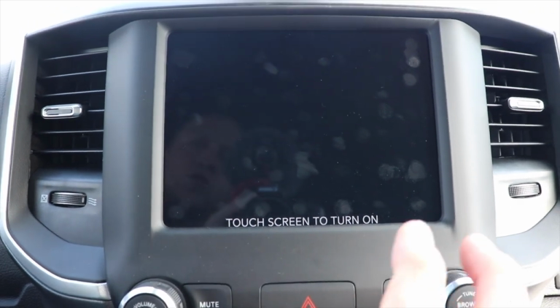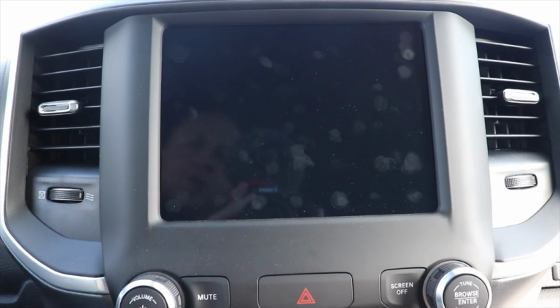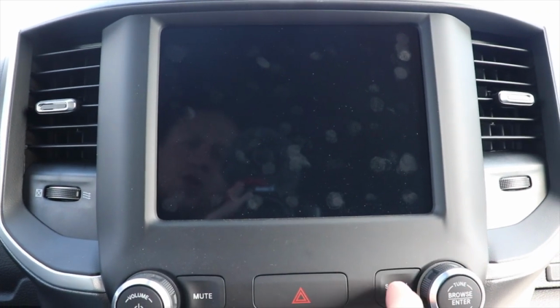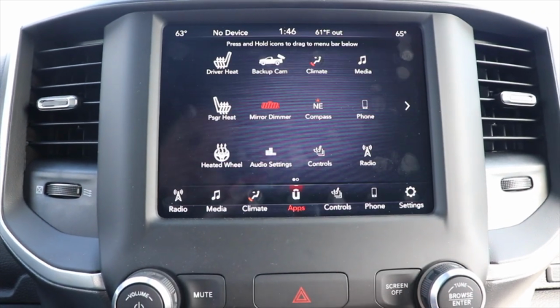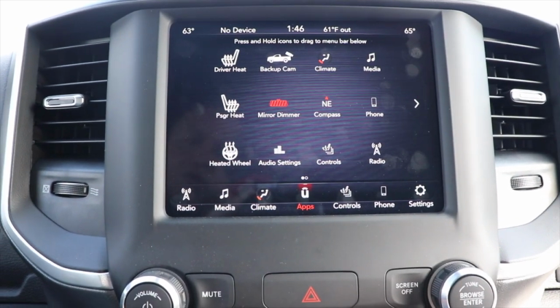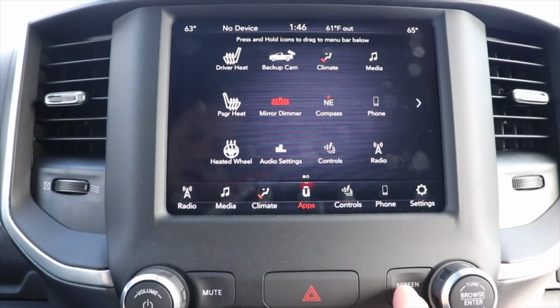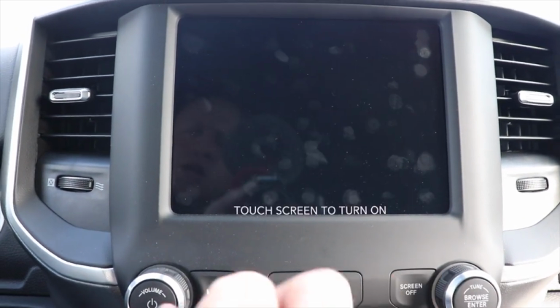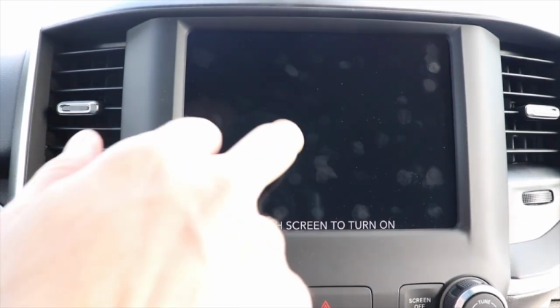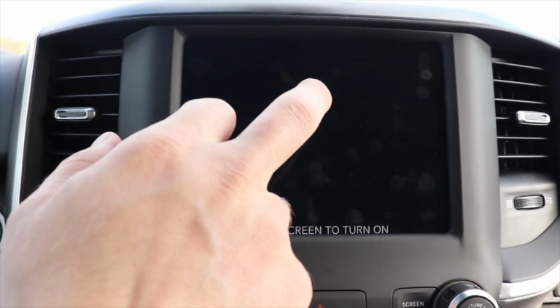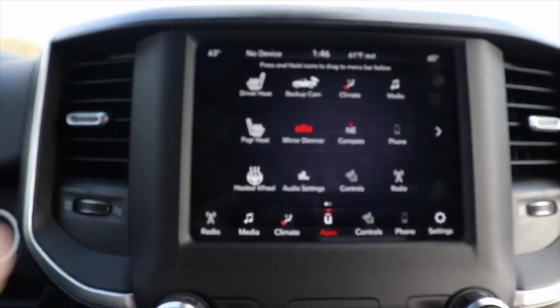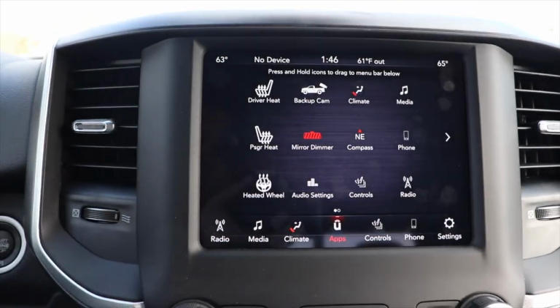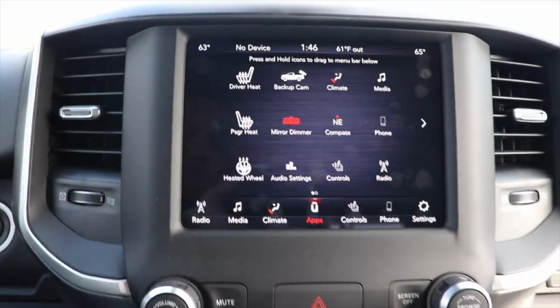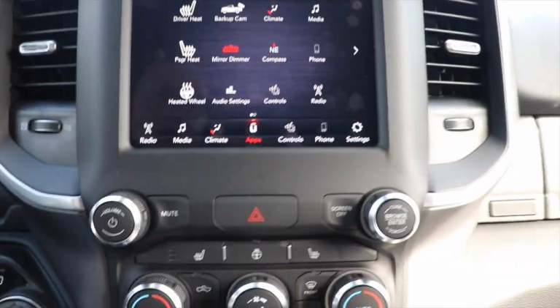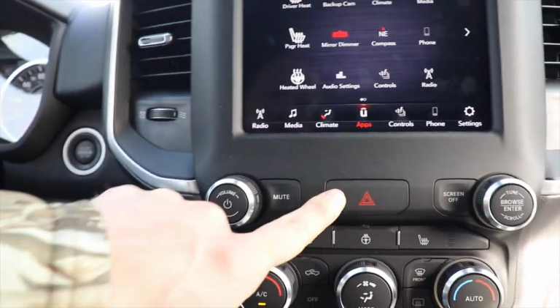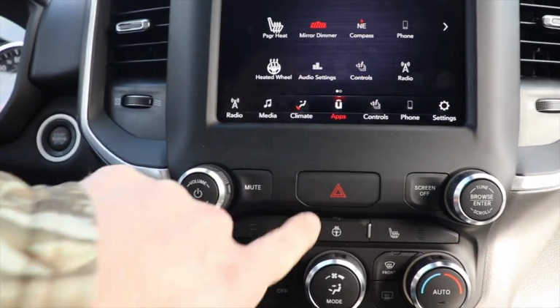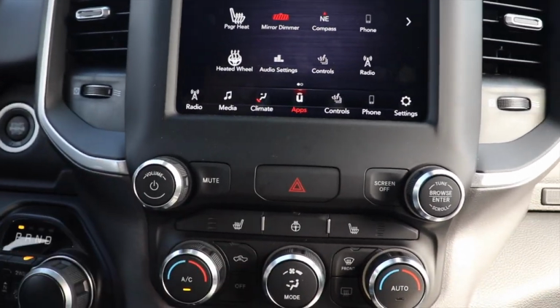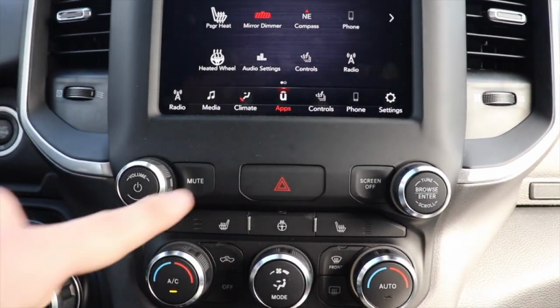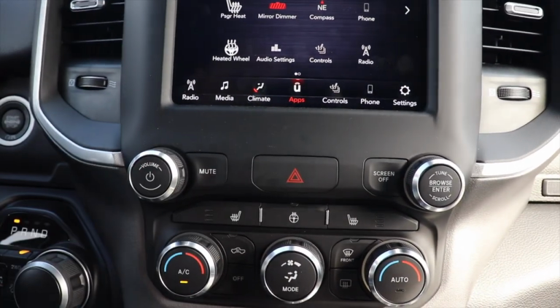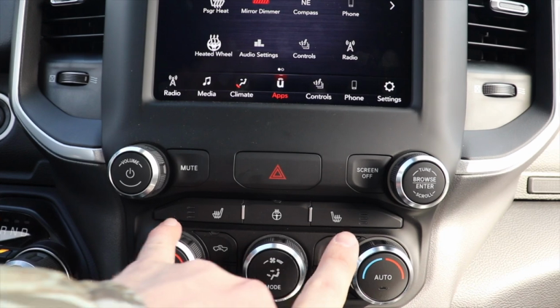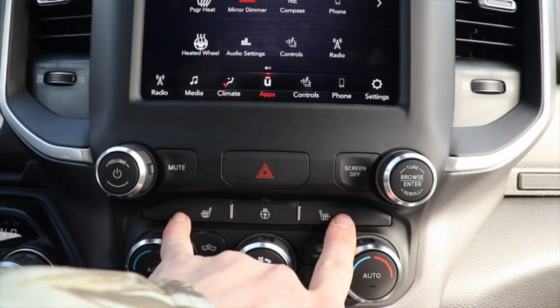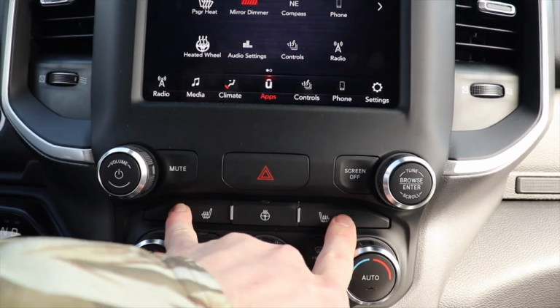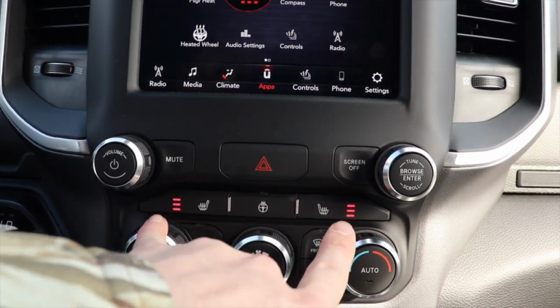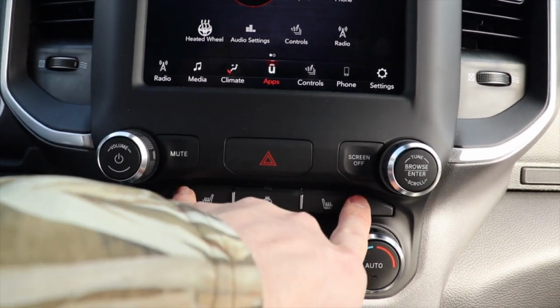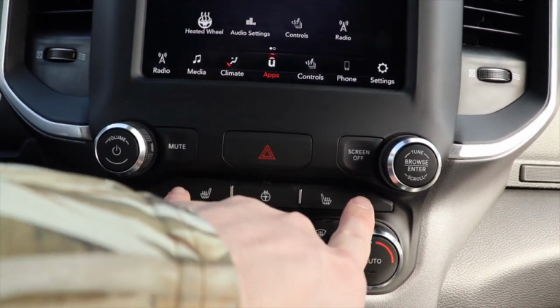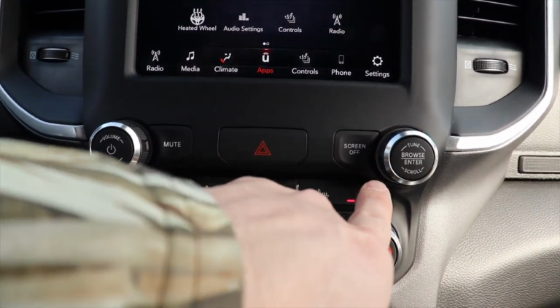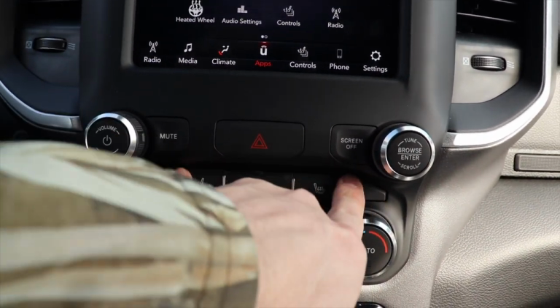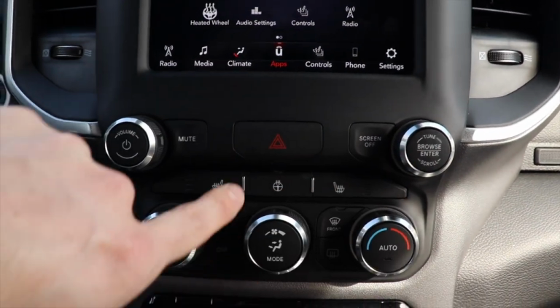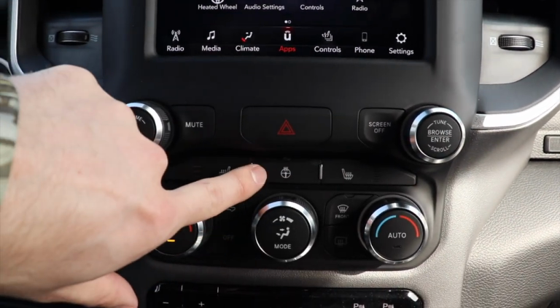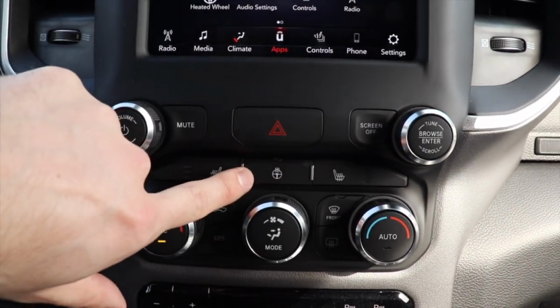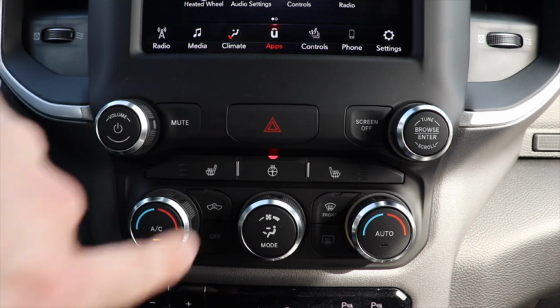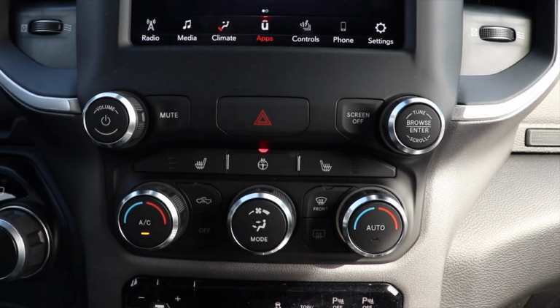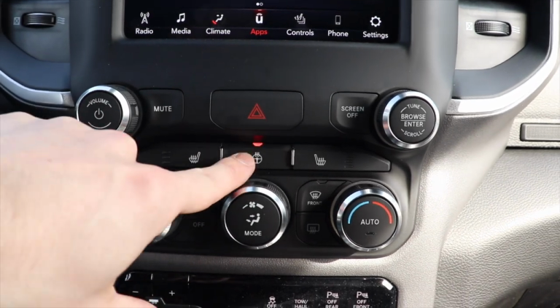To turn the screen back on, you can either push the screen off button again or just touch the screen. Right here we have your hazard light button. Under that we have the heated seats for the driver and passenger. In the middle of that we have your heated steering wheel button.